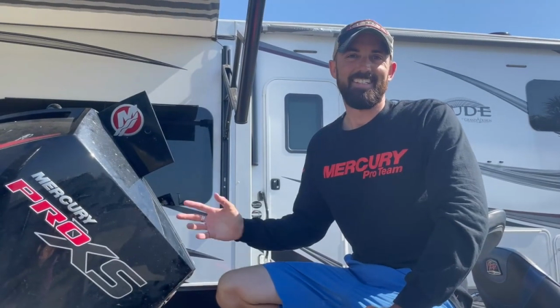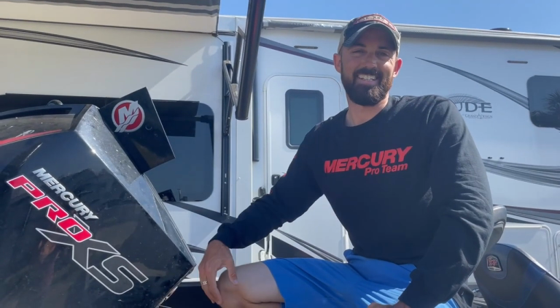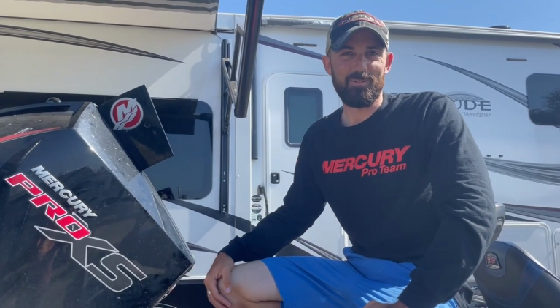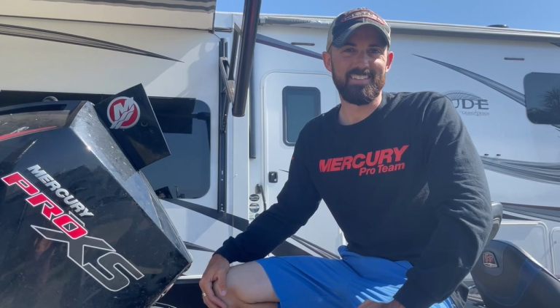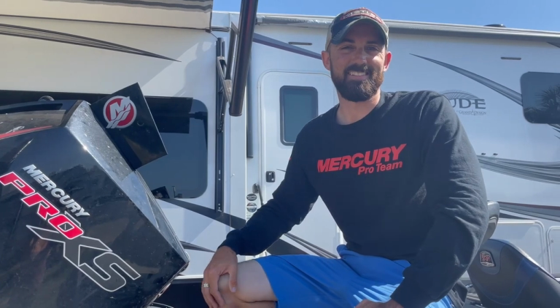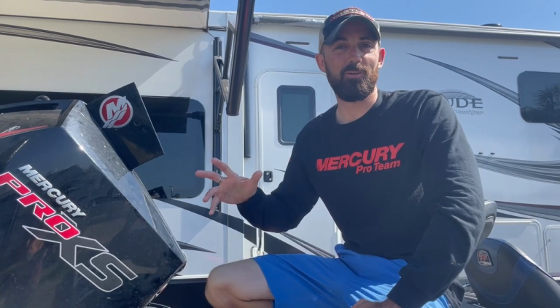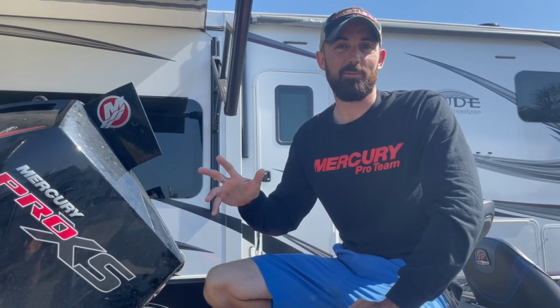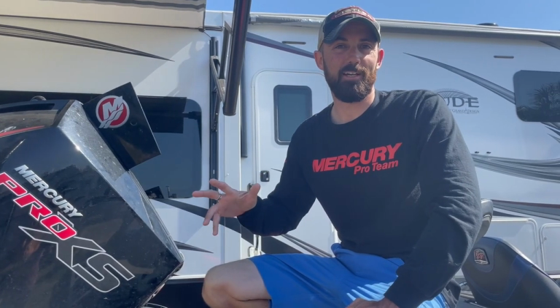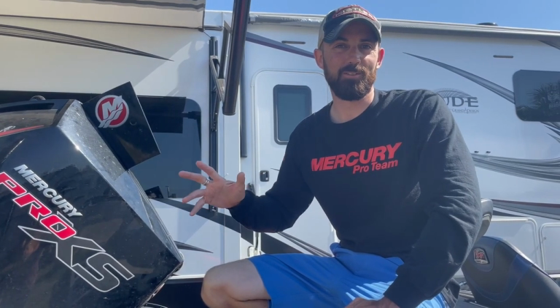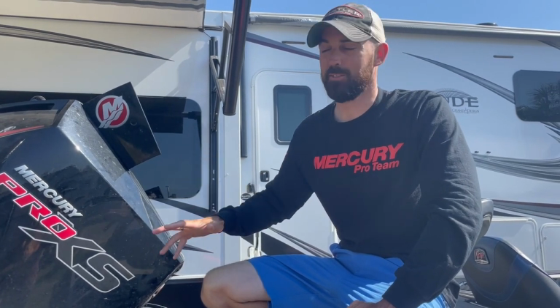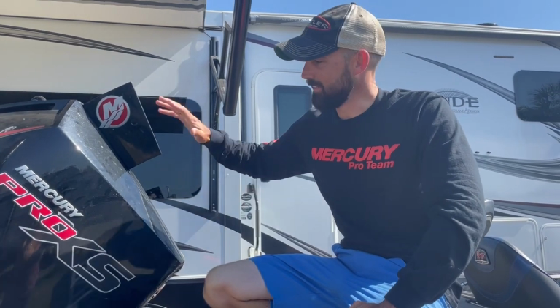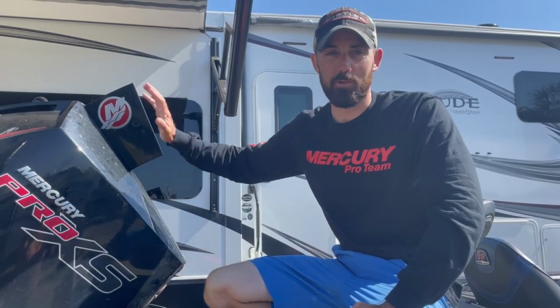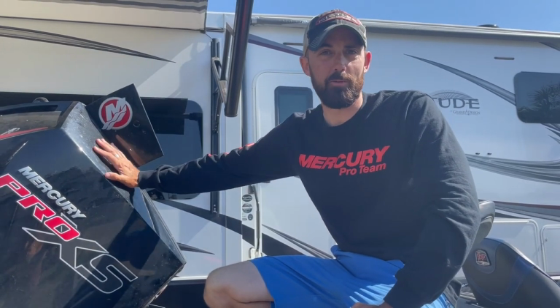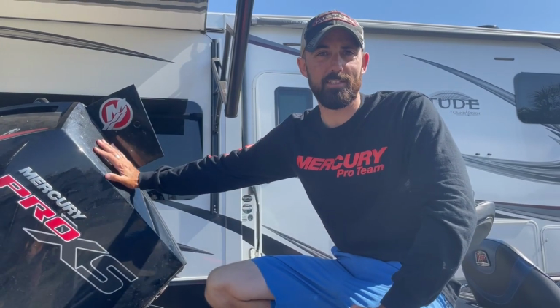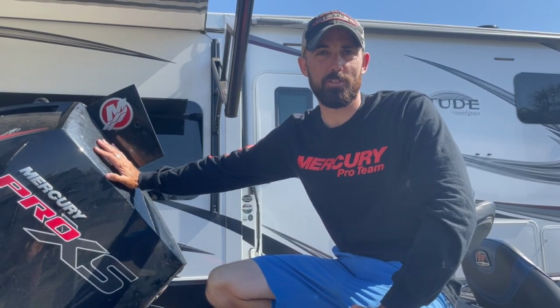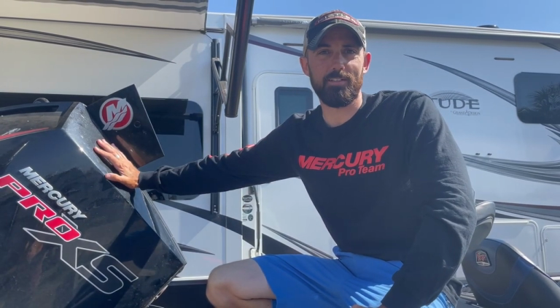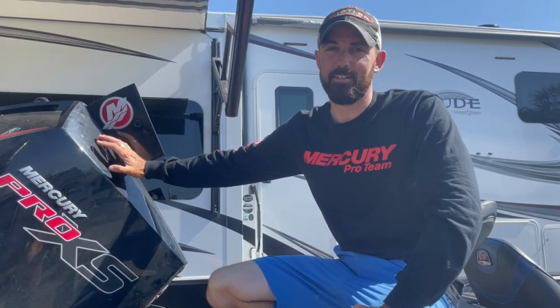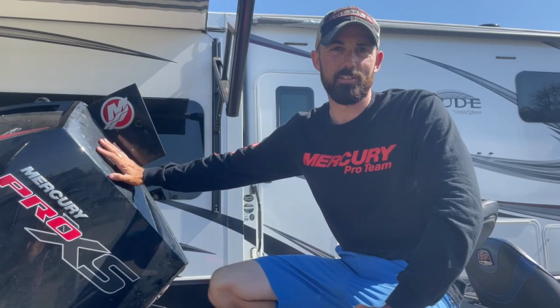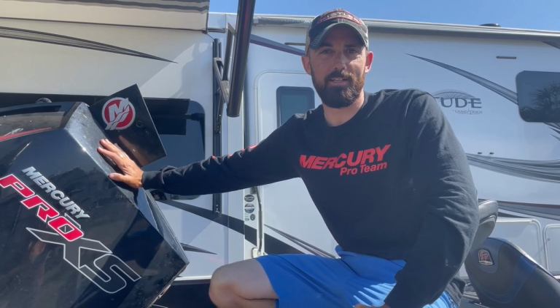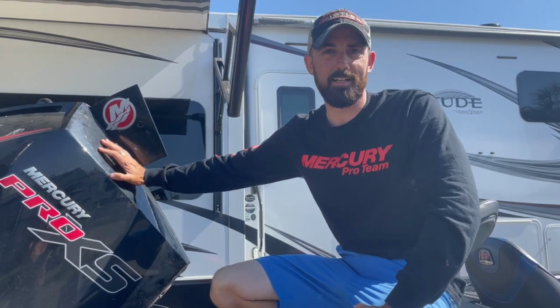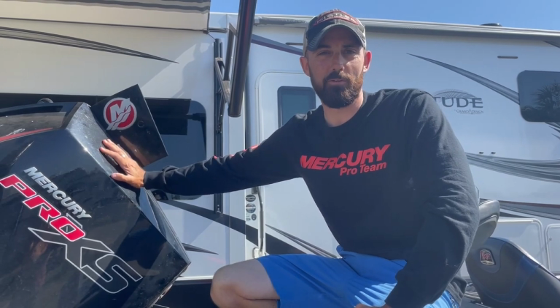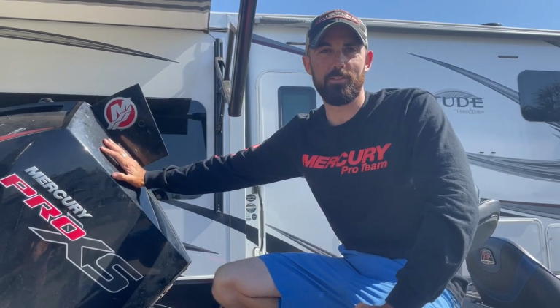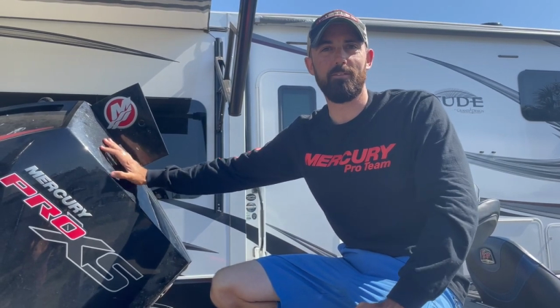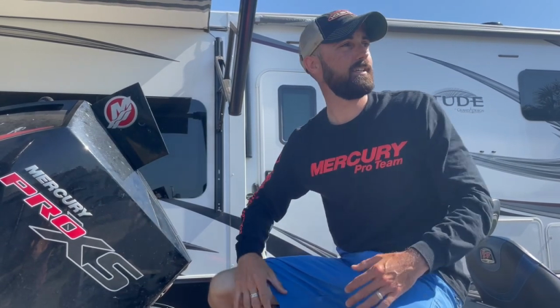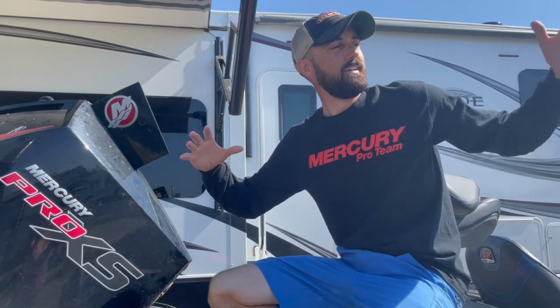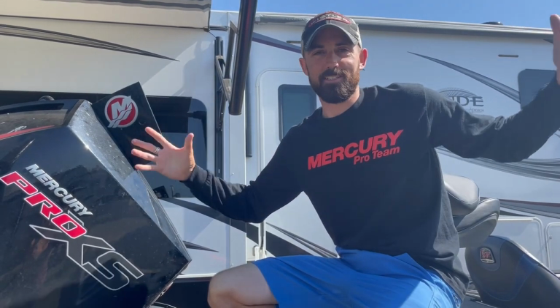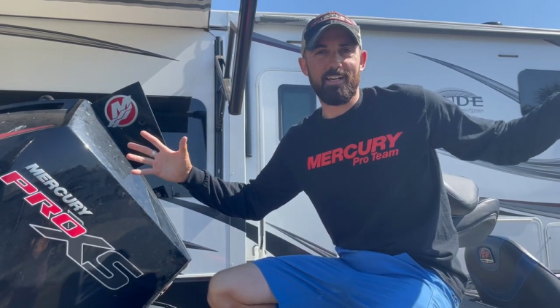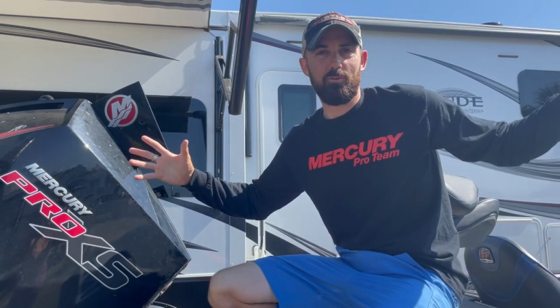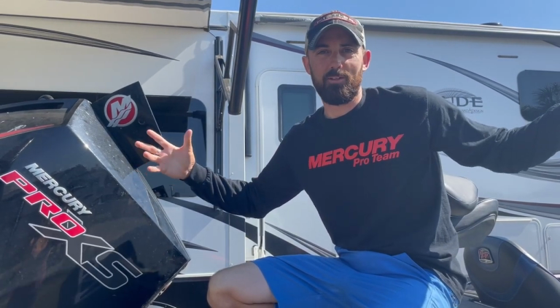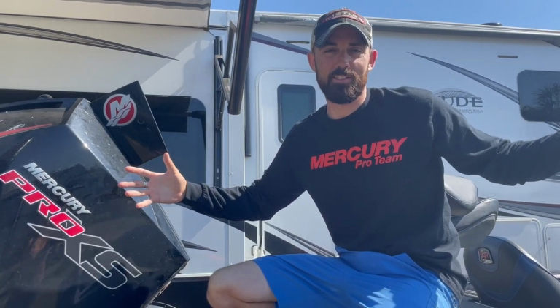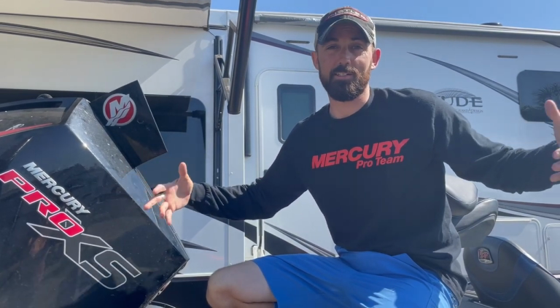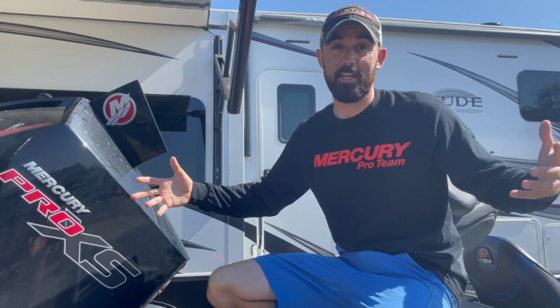Hey guys, Kyle Cordiana here. Real quick, I'm going to show you guys a cool tip to do maintenance on your Mercury Pro XS 4-stroke. A real simple way to clean out the water filters if you ever fish in areas like I am in Florida with a lot of vegetation or sand.